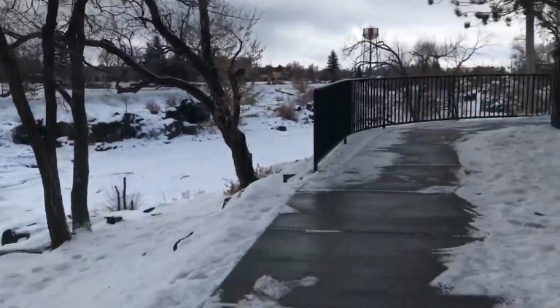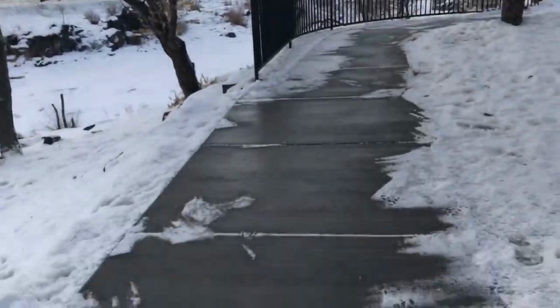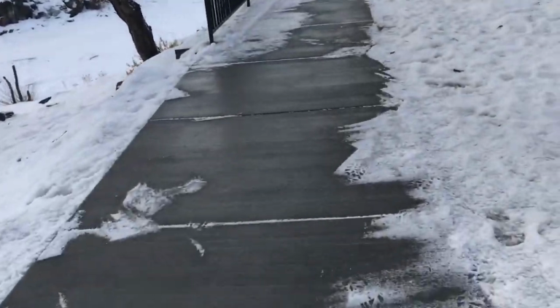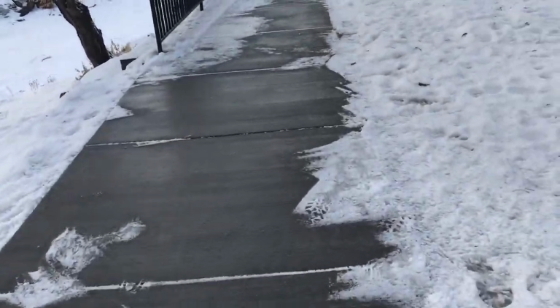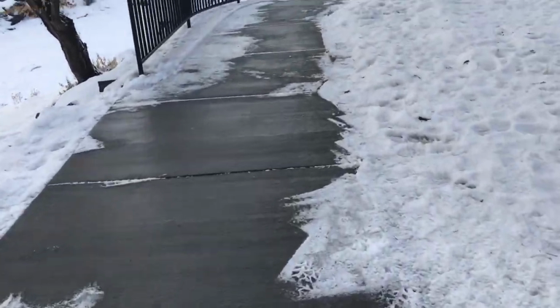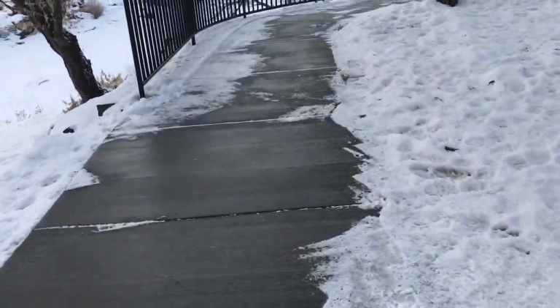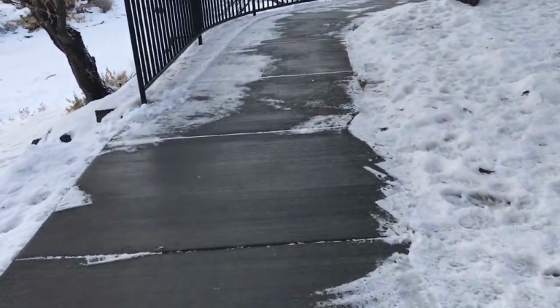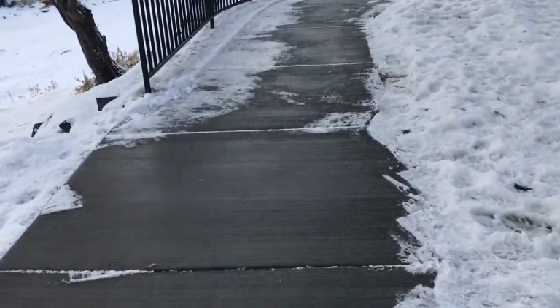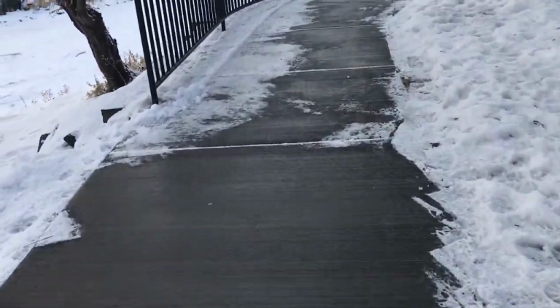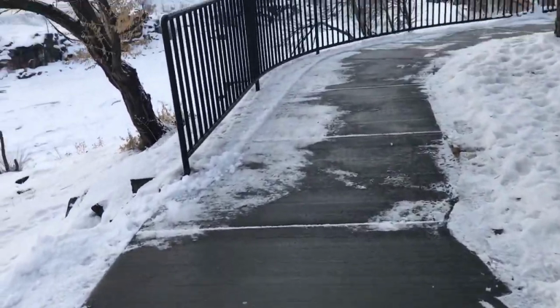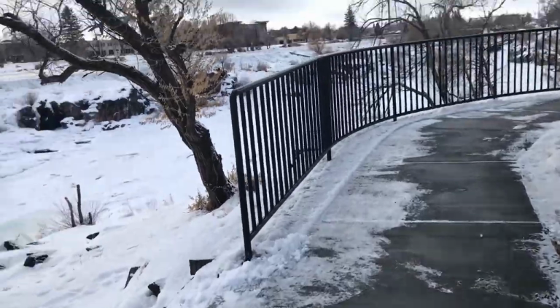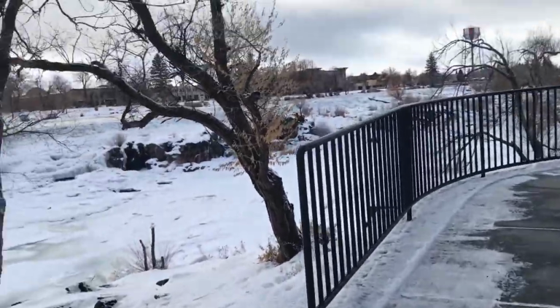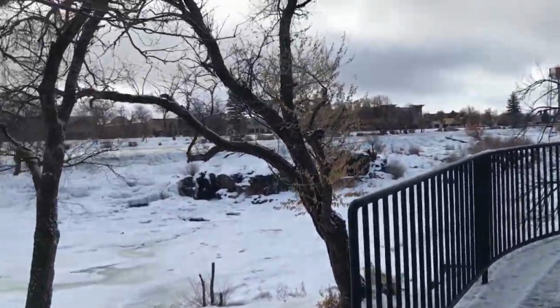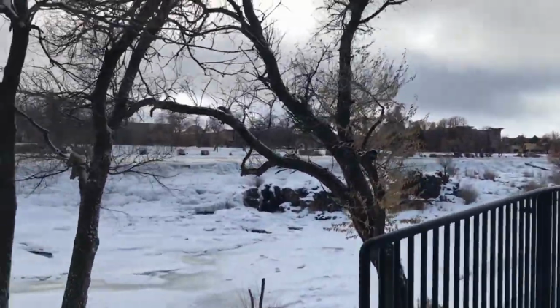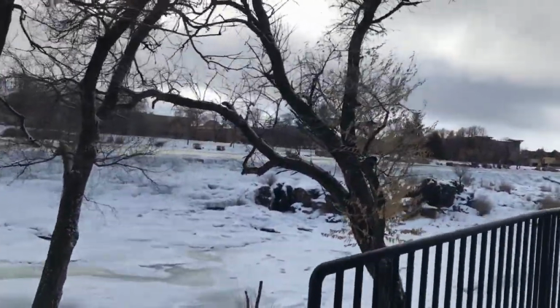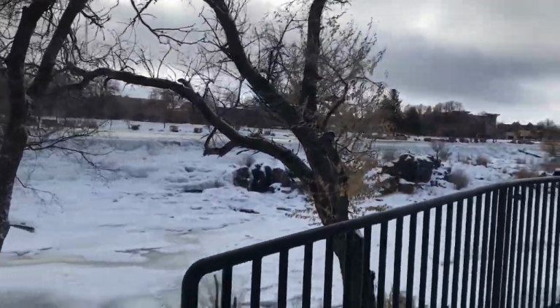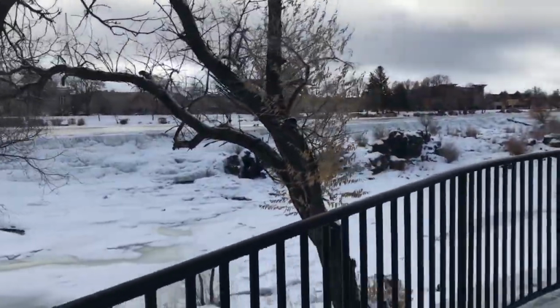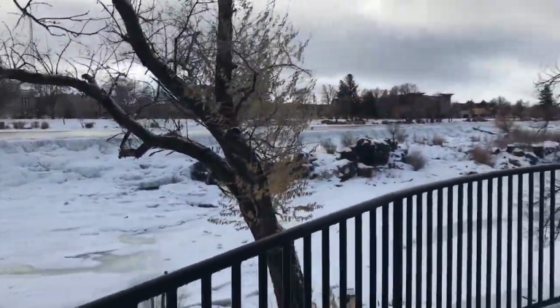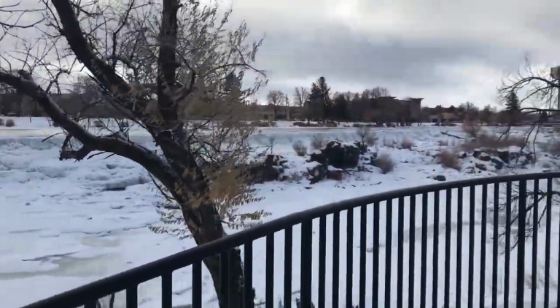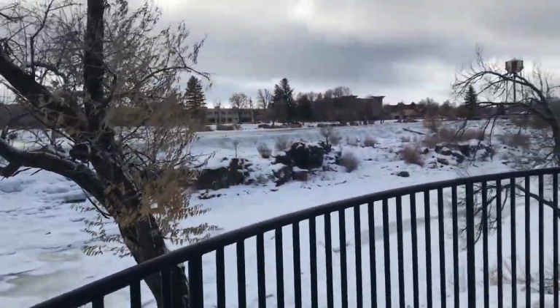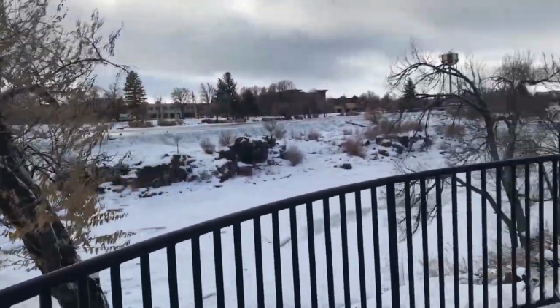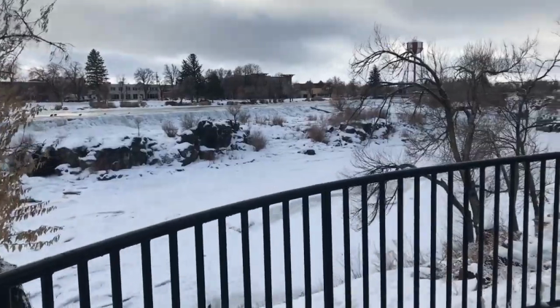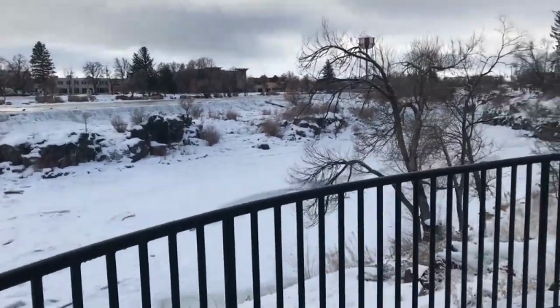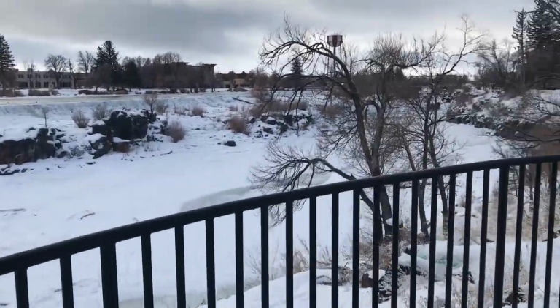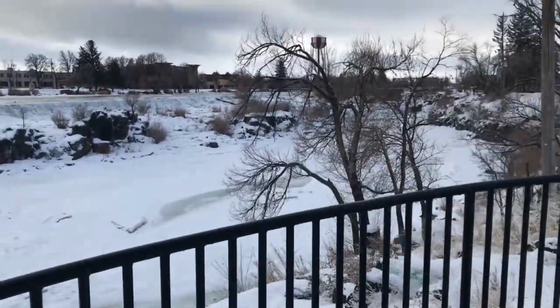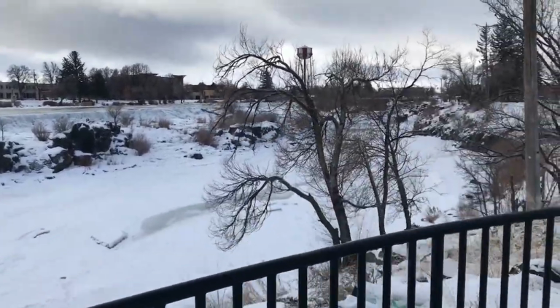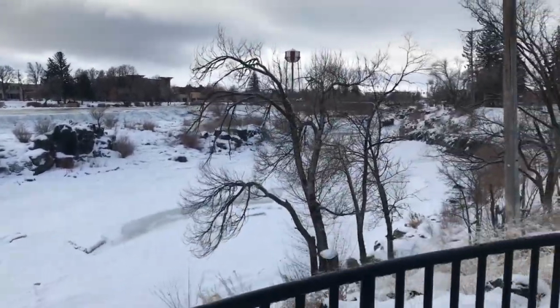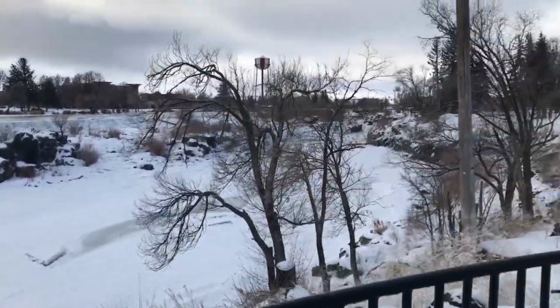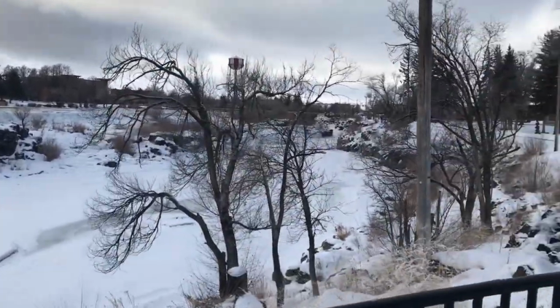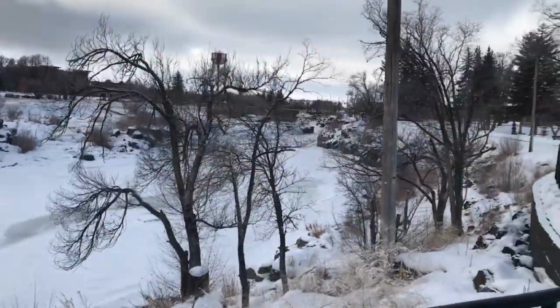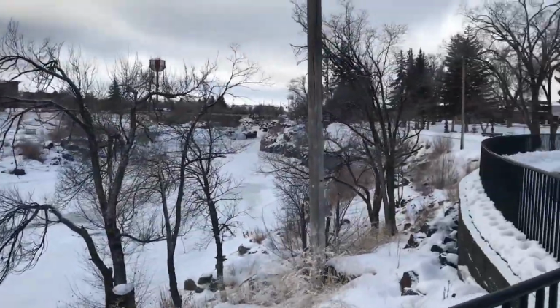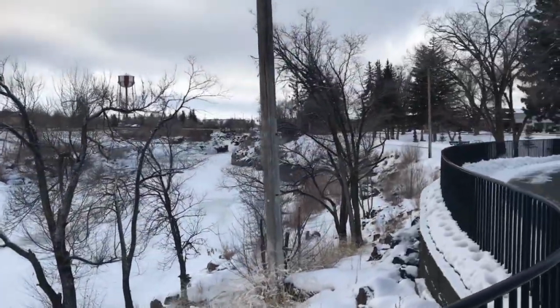I don't know if you guys can see the ice — see the shiny part? That's all ice. It's so cool. Holy moly, this is absolutely gorgeous.